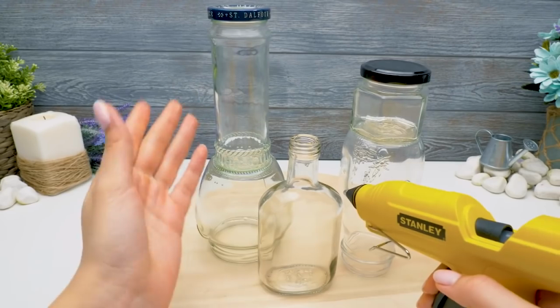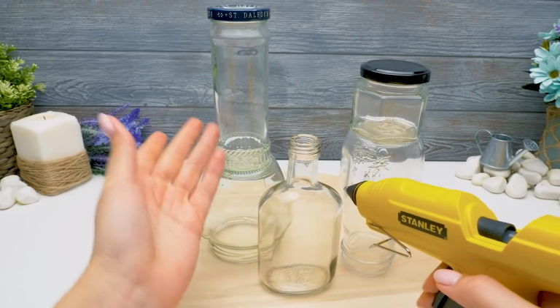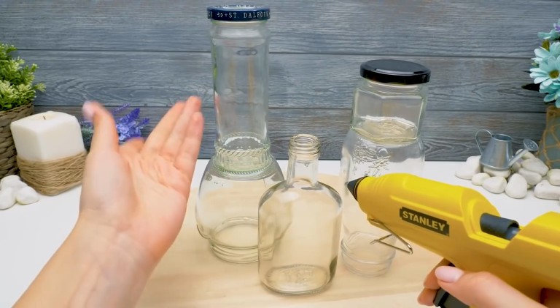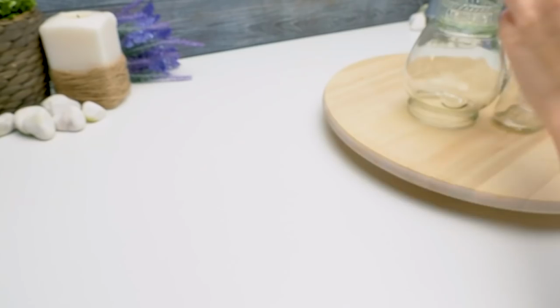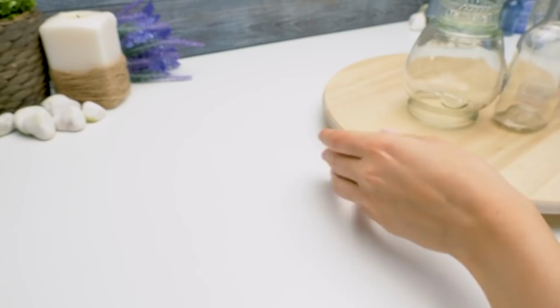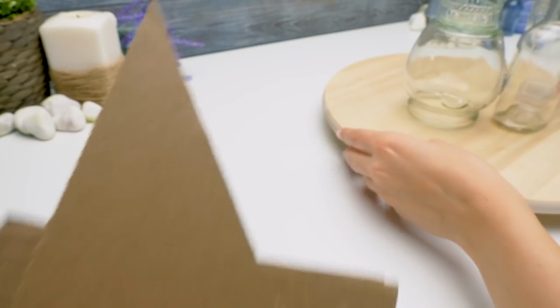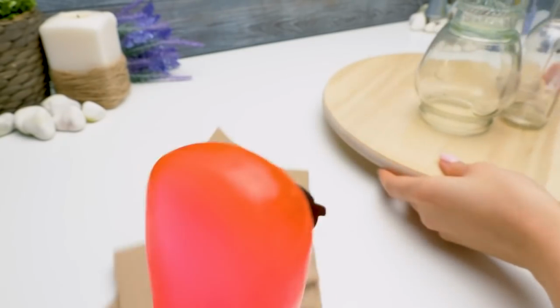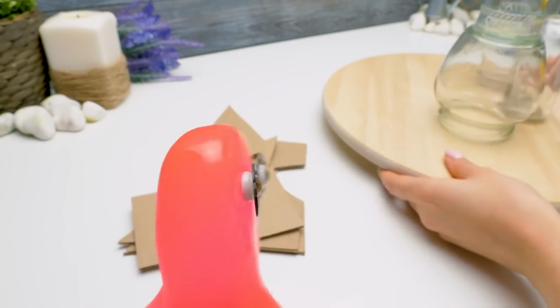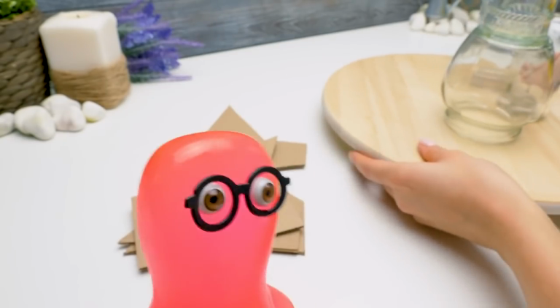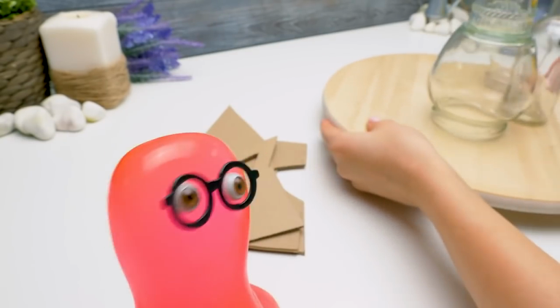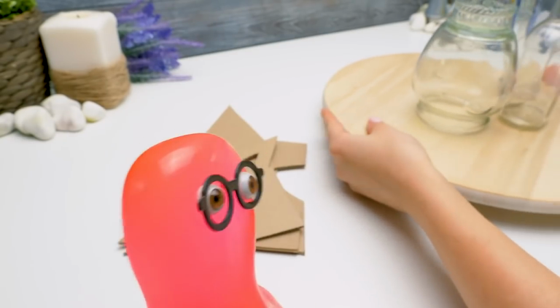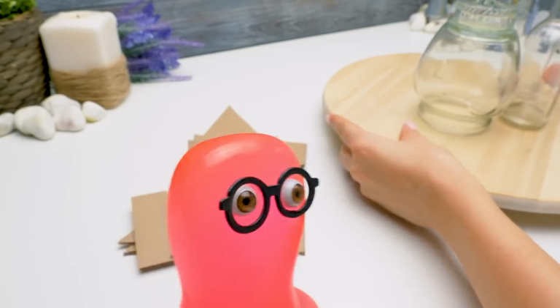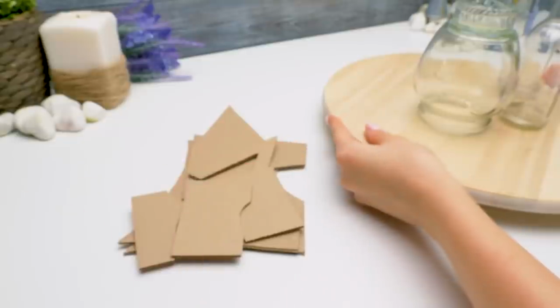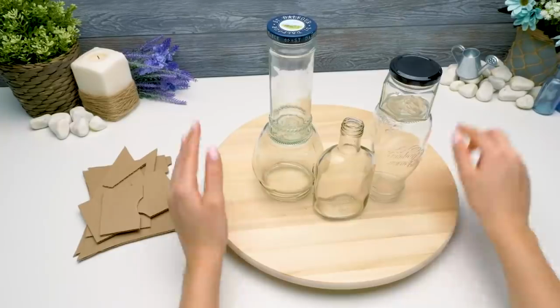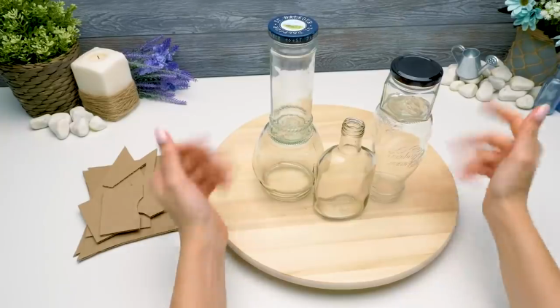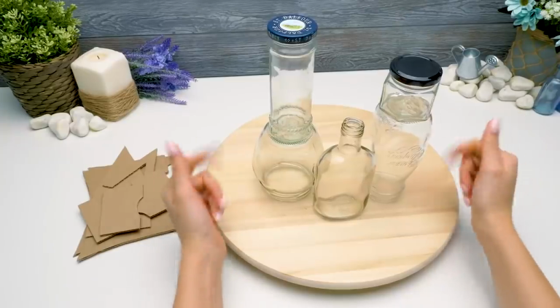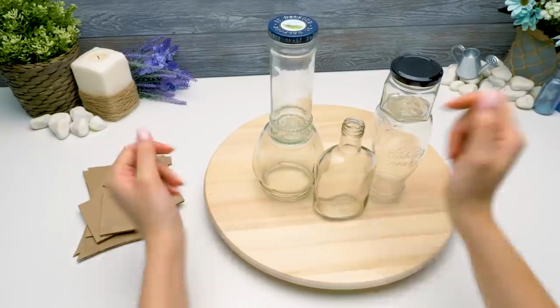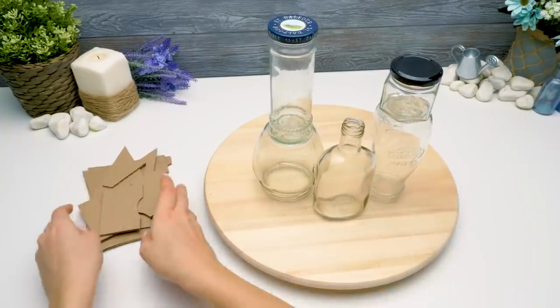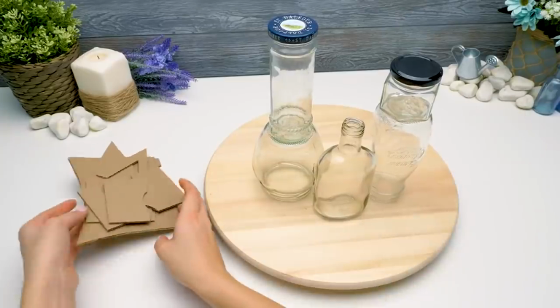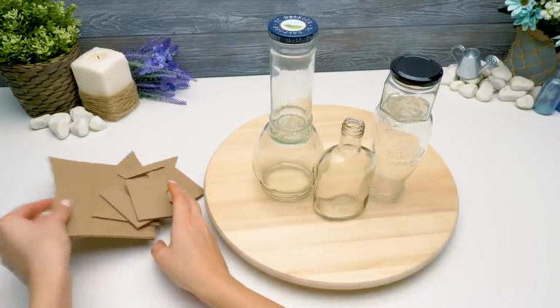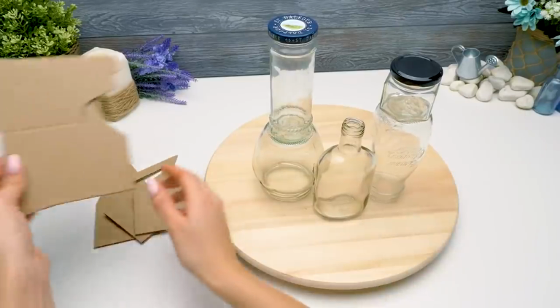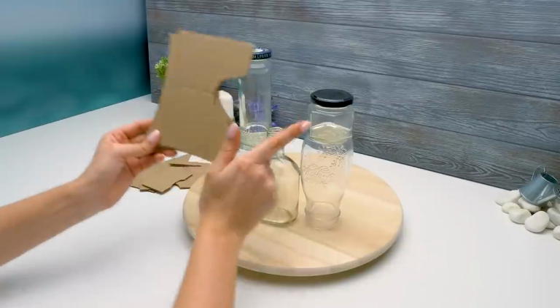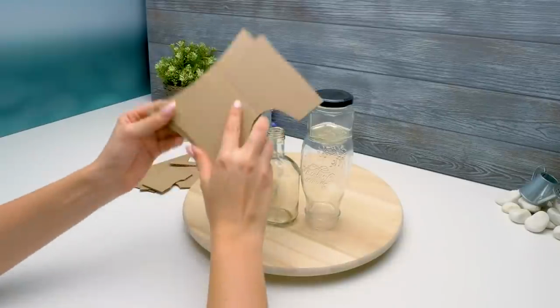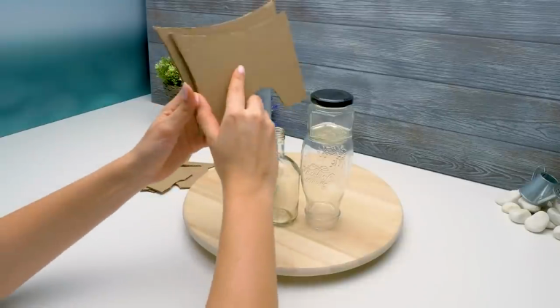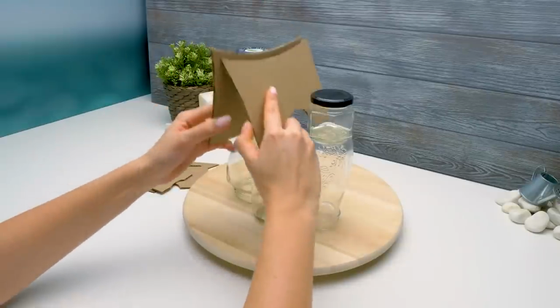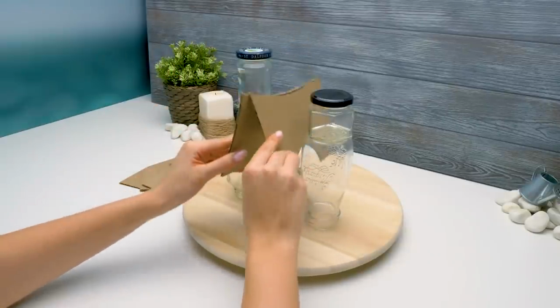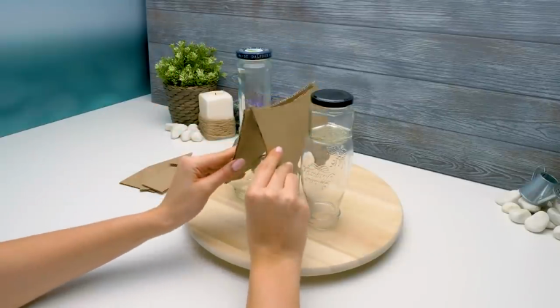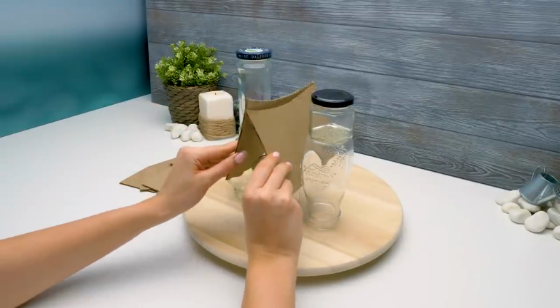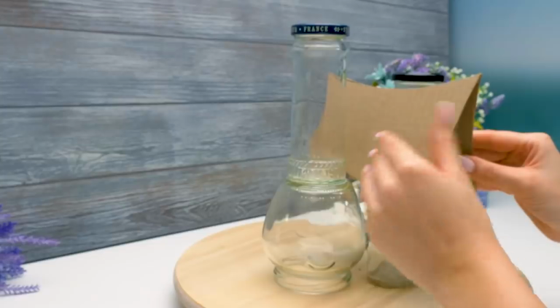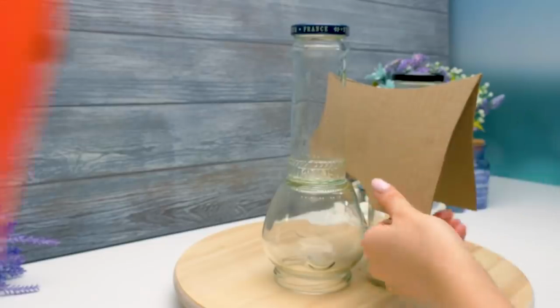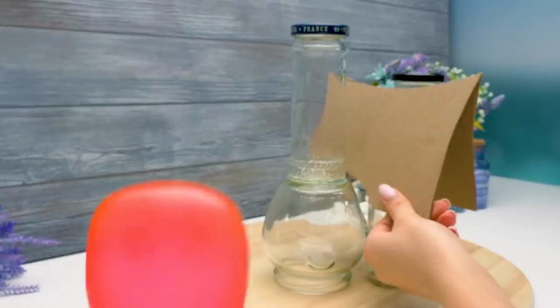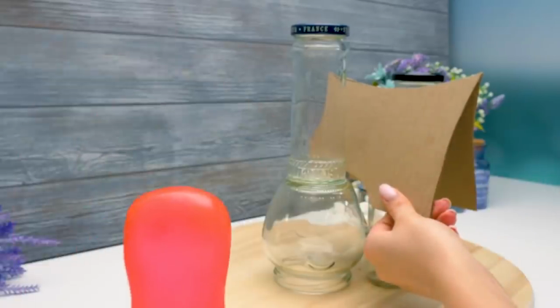Sam, what are you doing? Cardboard pieces, of course! Yeah, Sammy can cut cardboard with his eyes closed. We'll use these parts to make the roof and the walls.